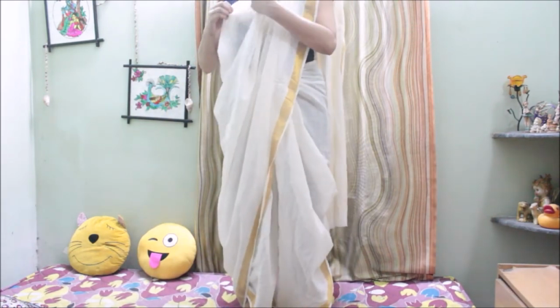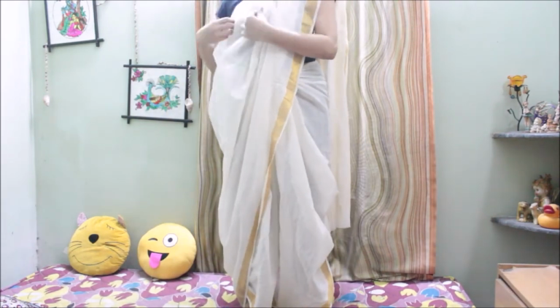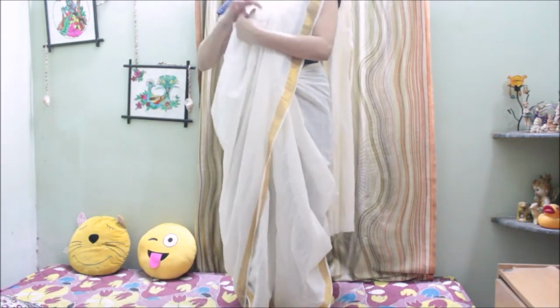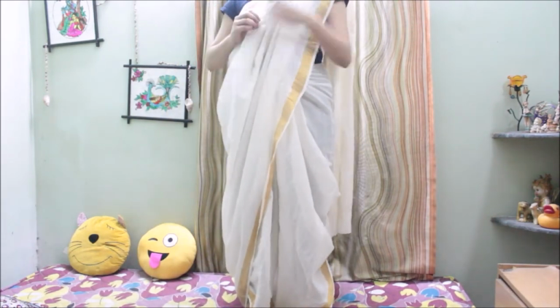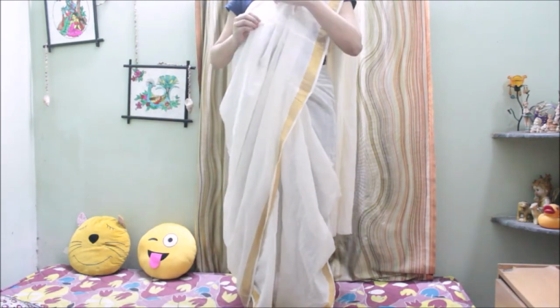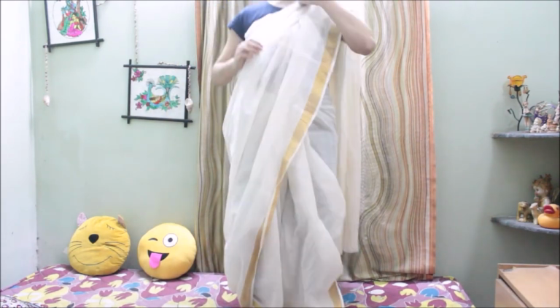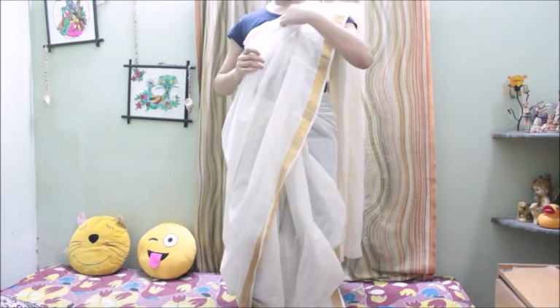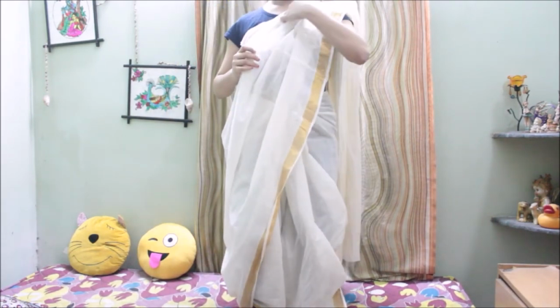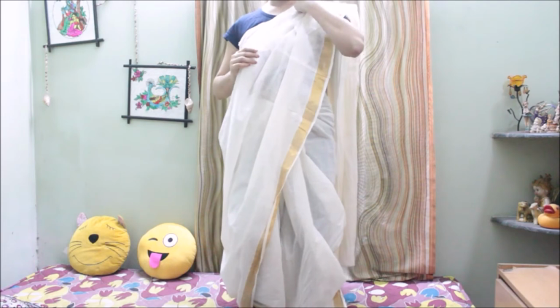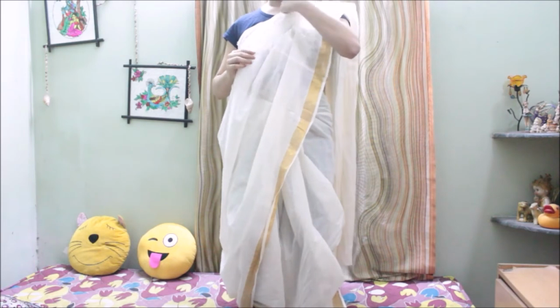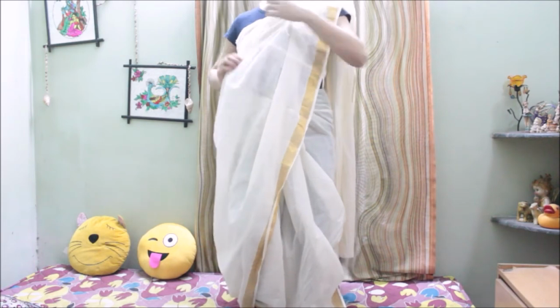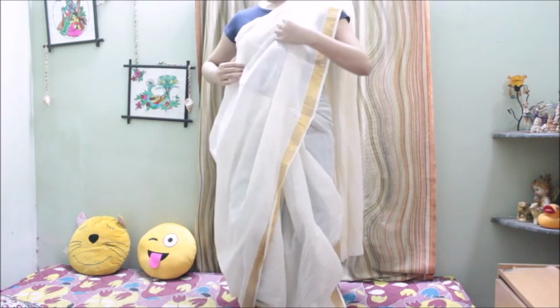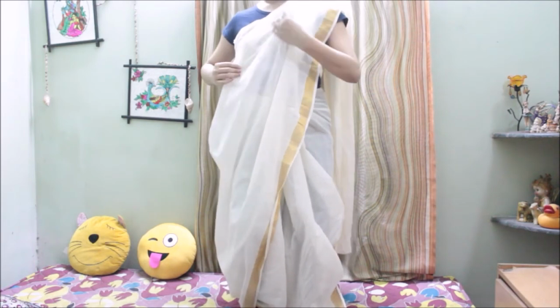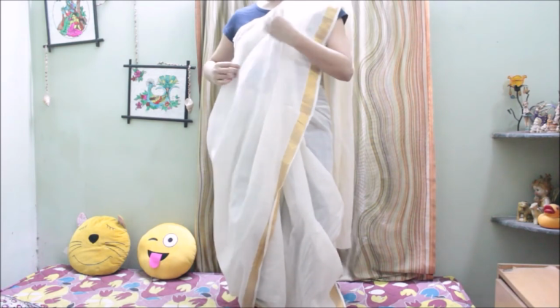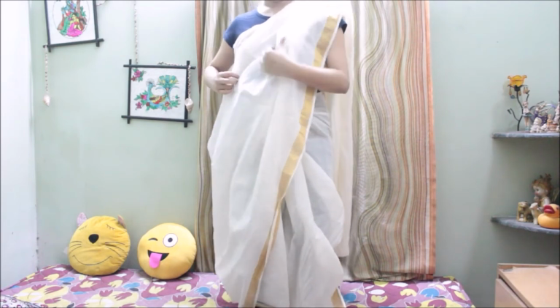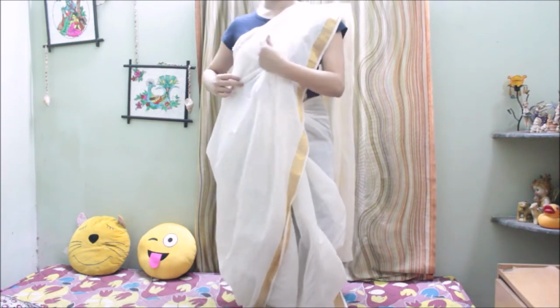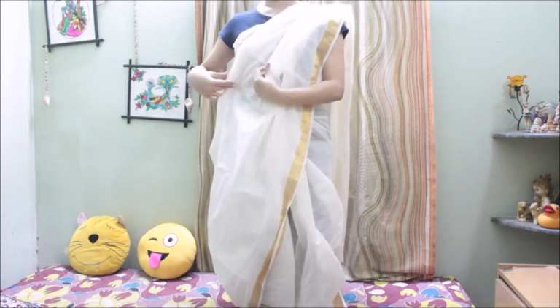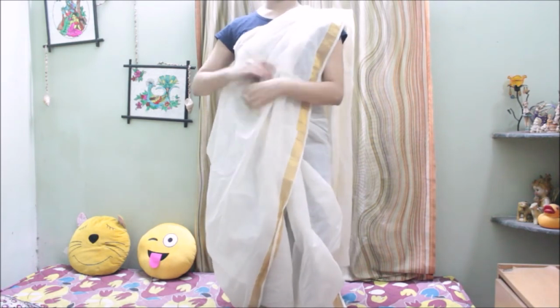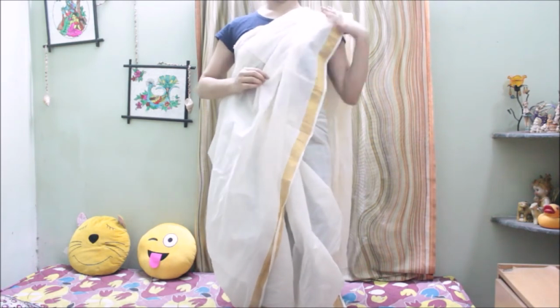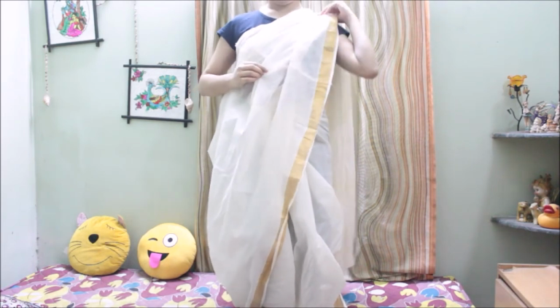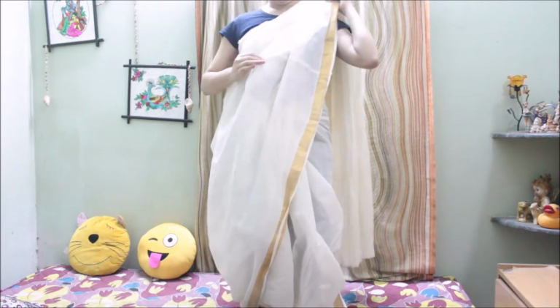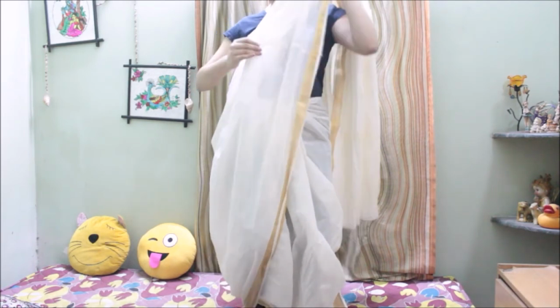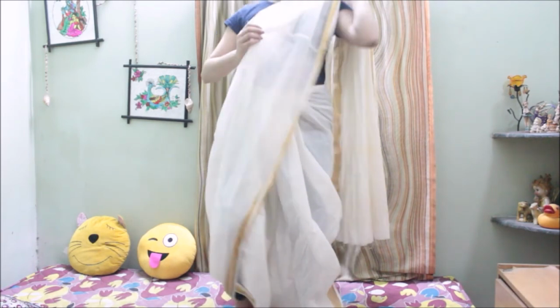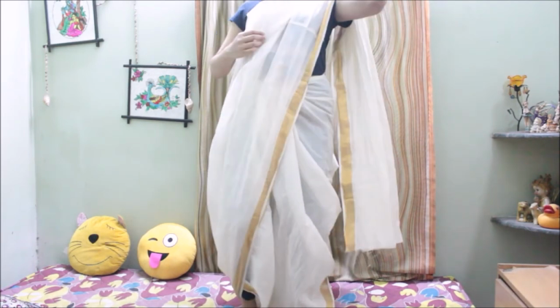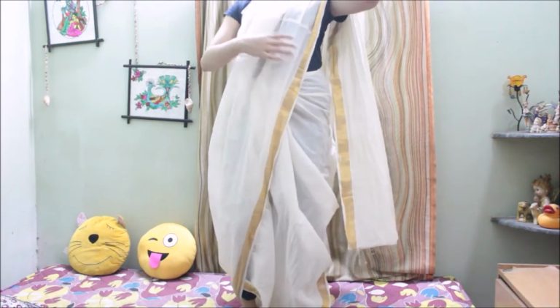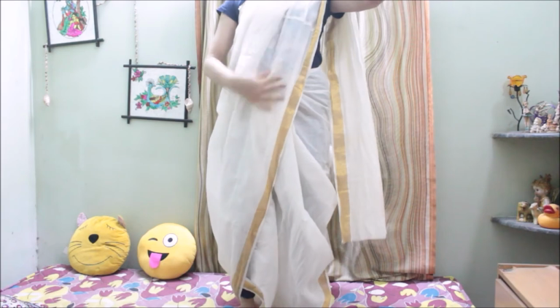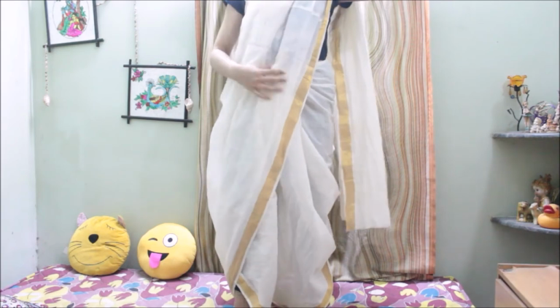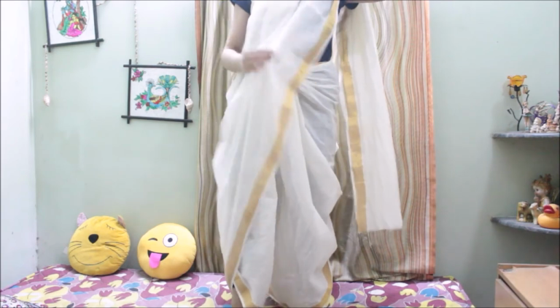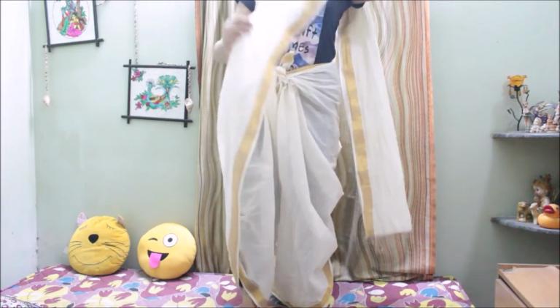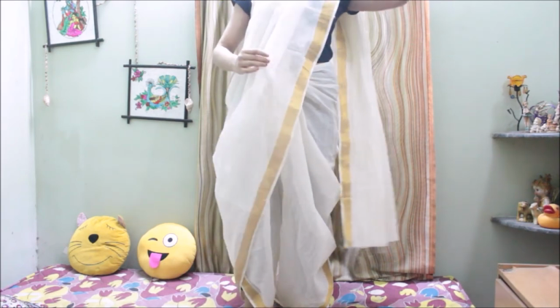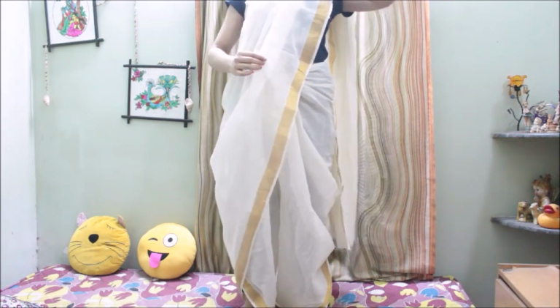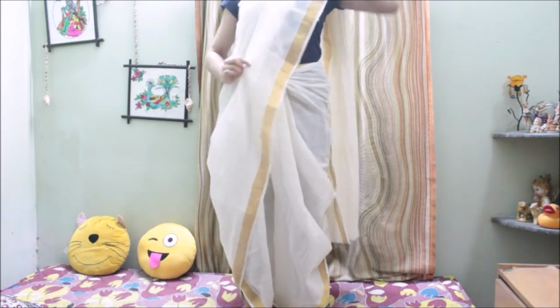So now your pallu style dhoti saree is ready to be worn. You can wrap the extra part of your saree around the waist, or you can just keep it at the back.